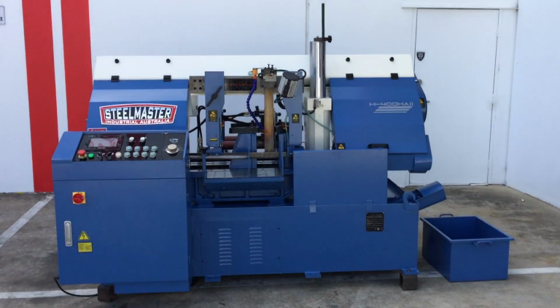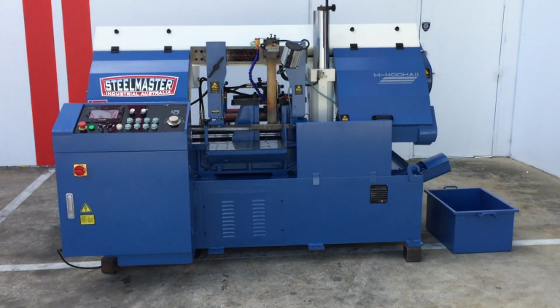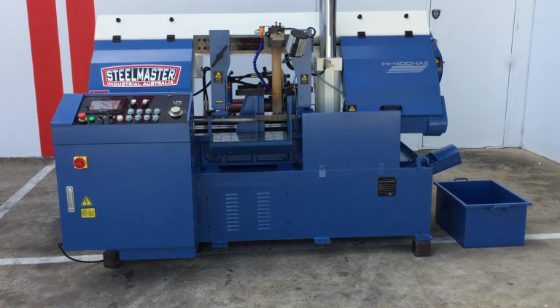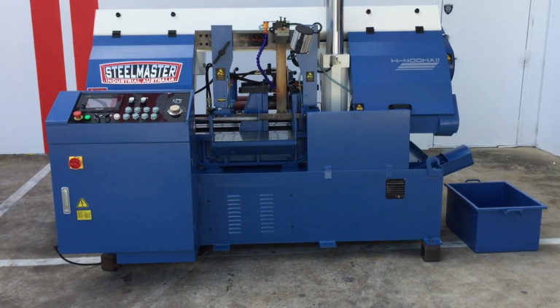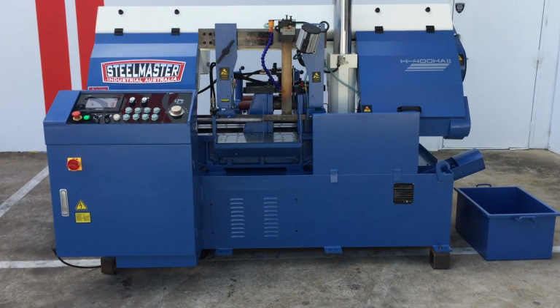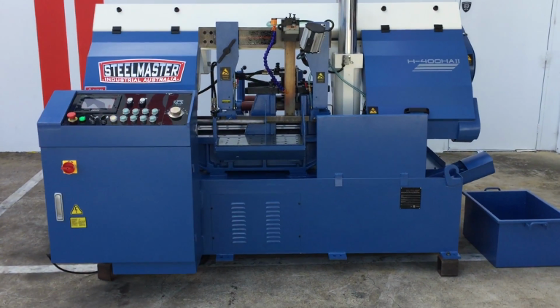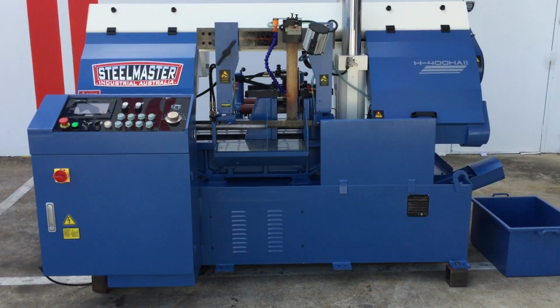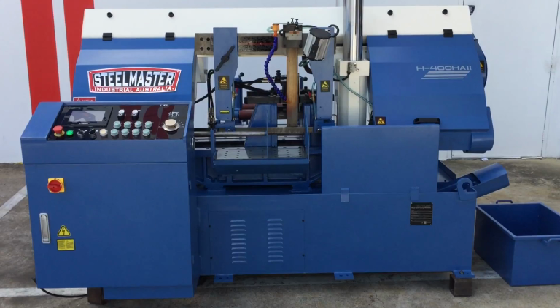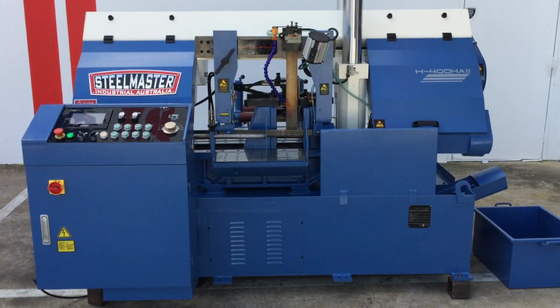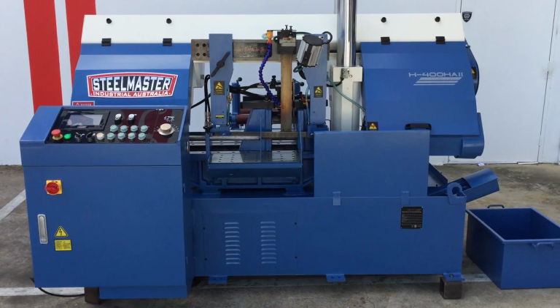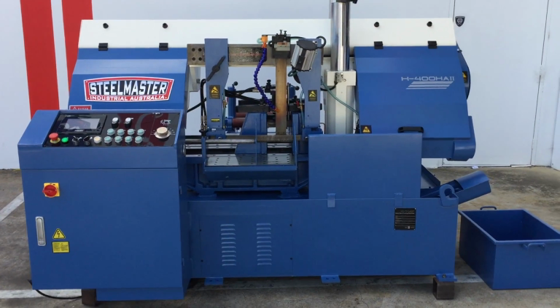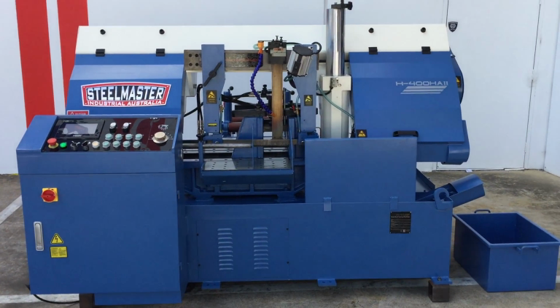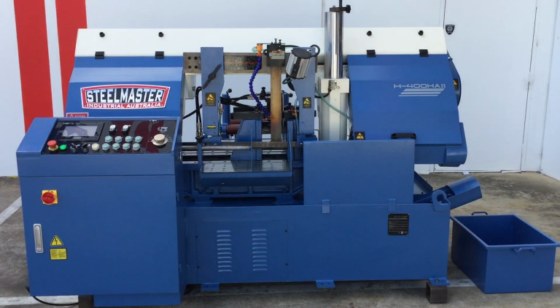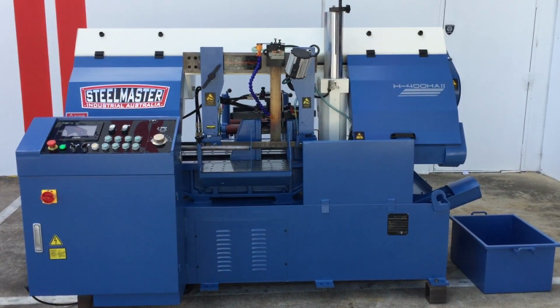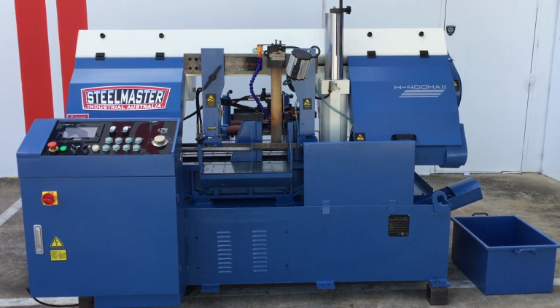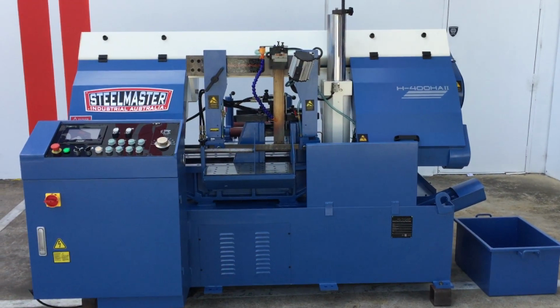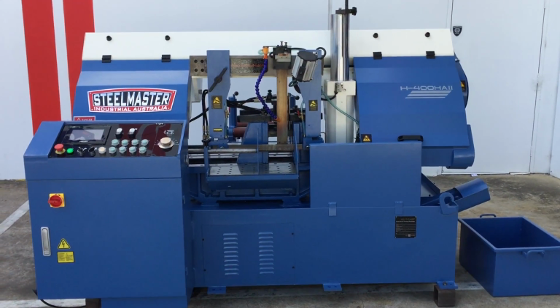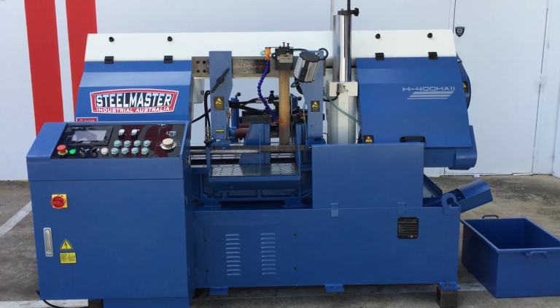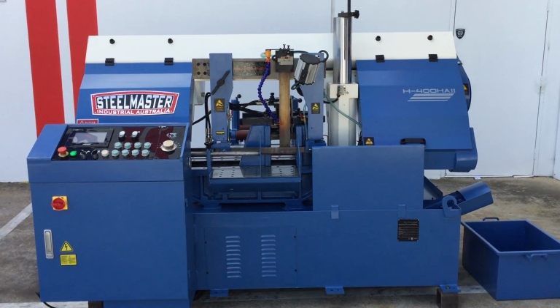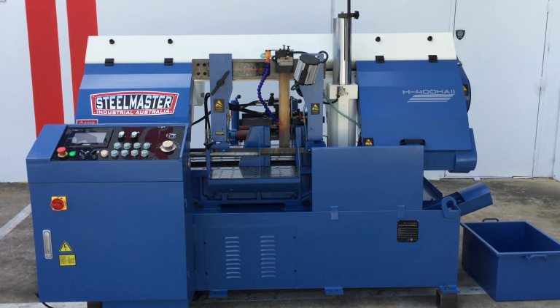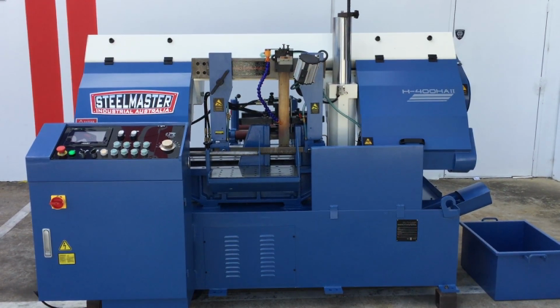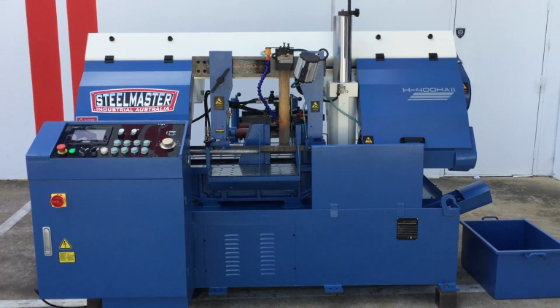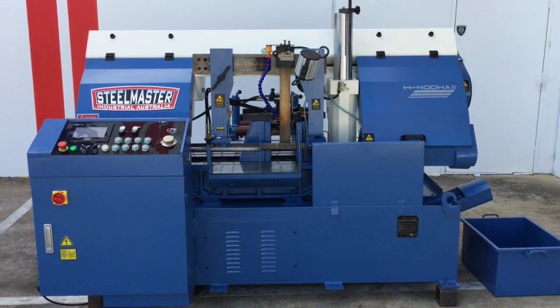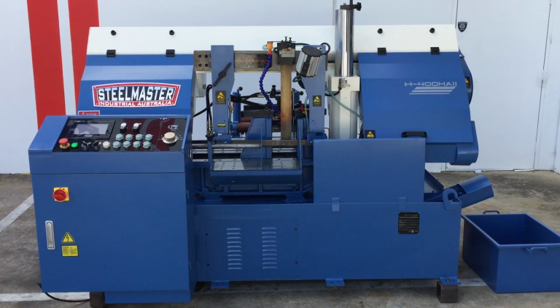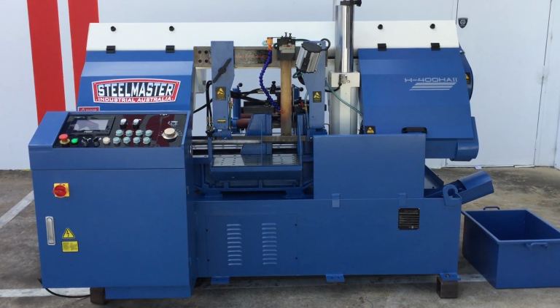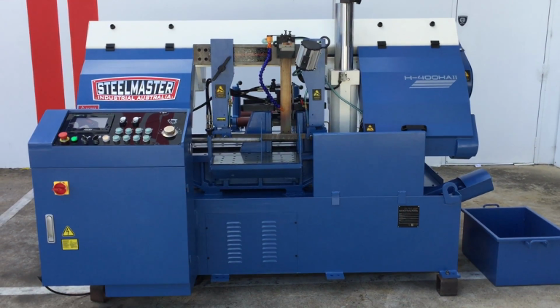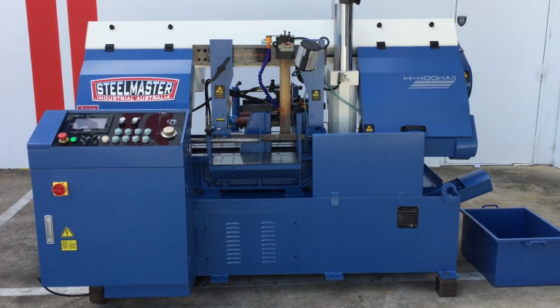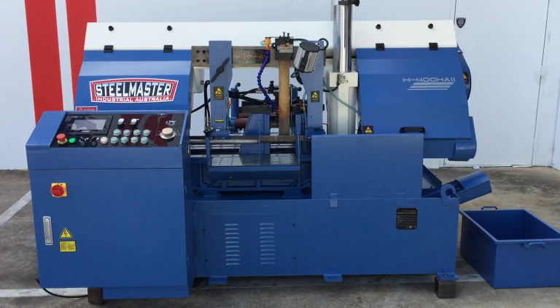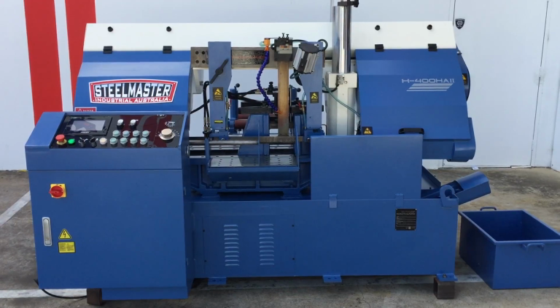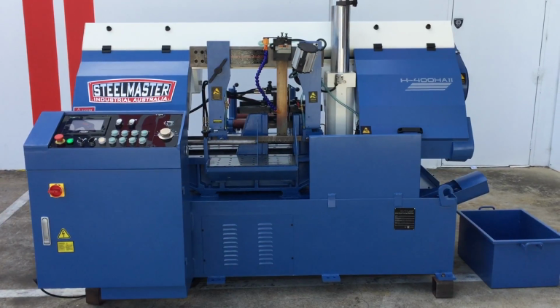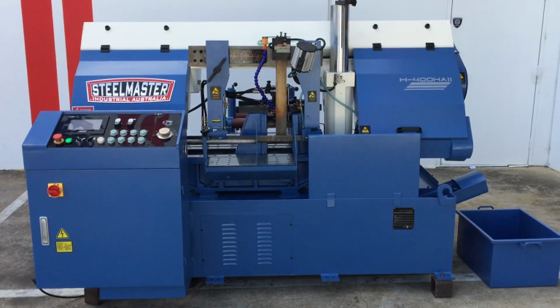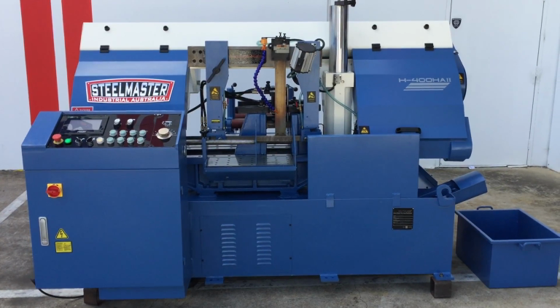Jump onto assetplant.com or call us direct with any bandsaw, metalworking, sheet metal or engineering requirements, parts or accessories. Thanks and have a great day.